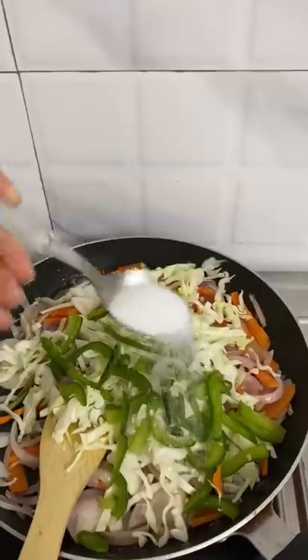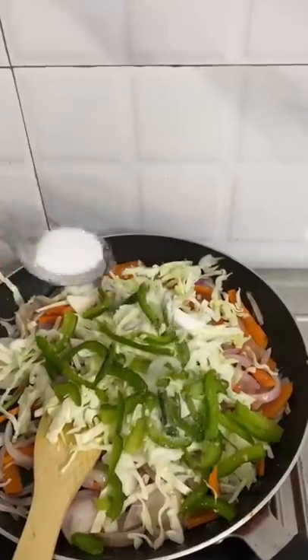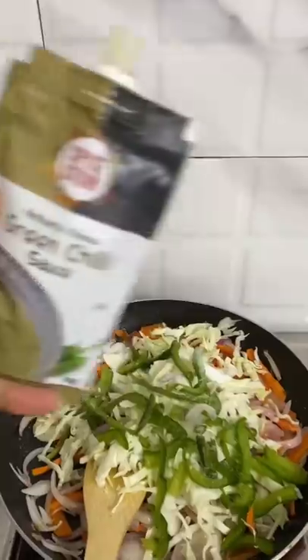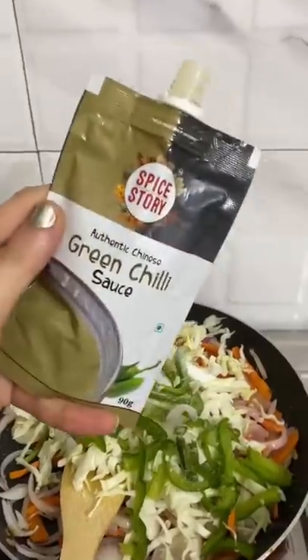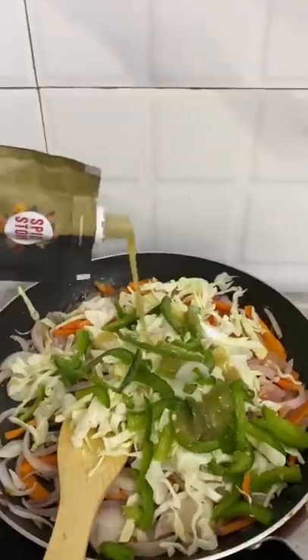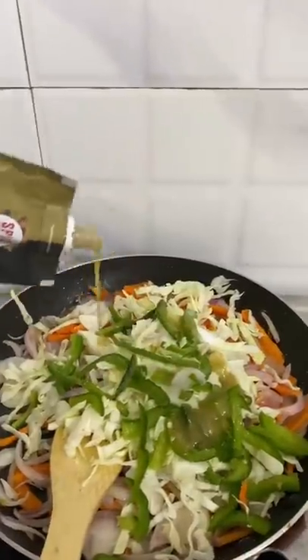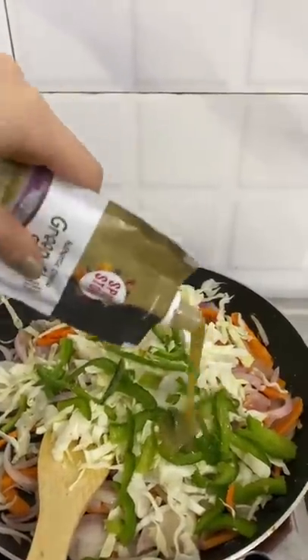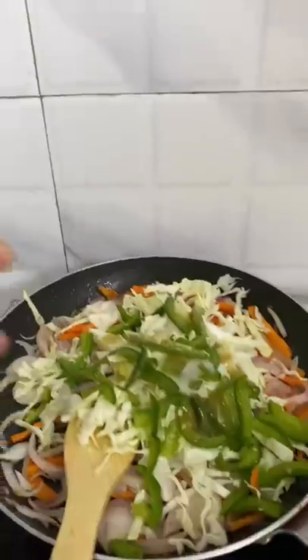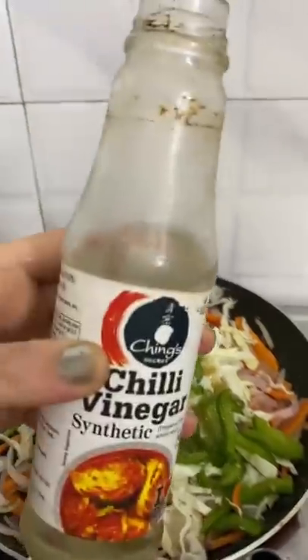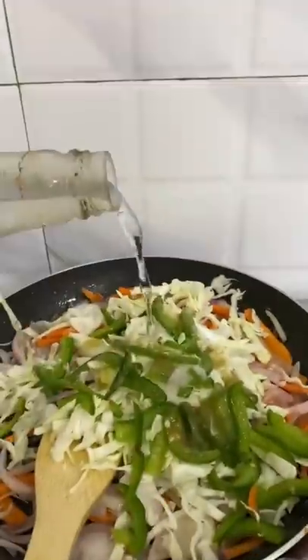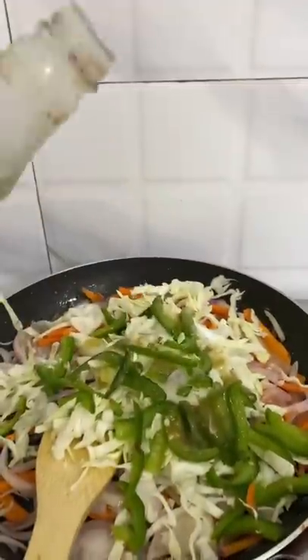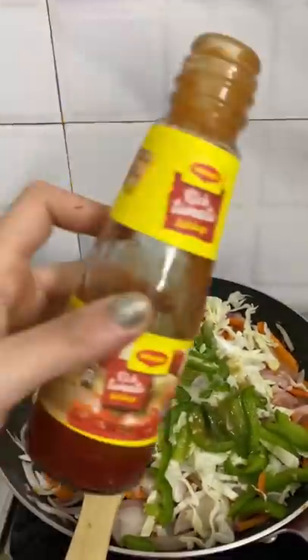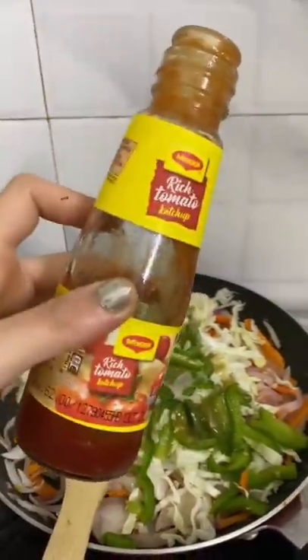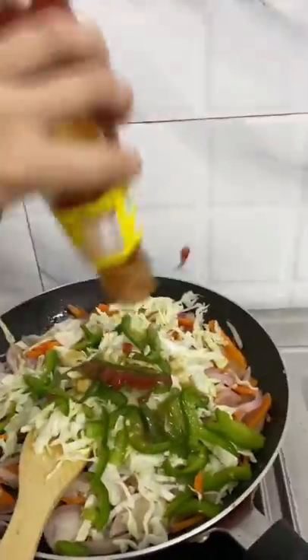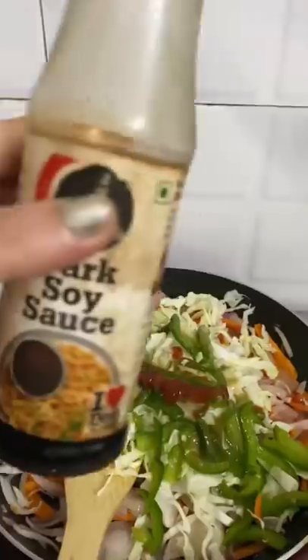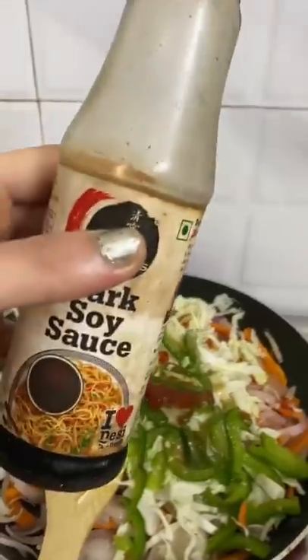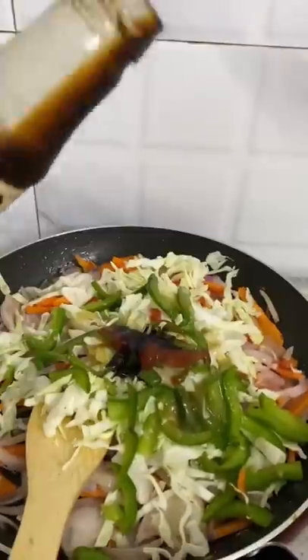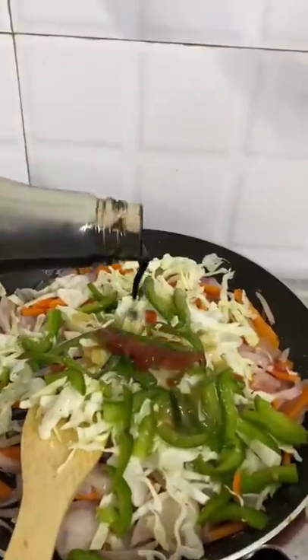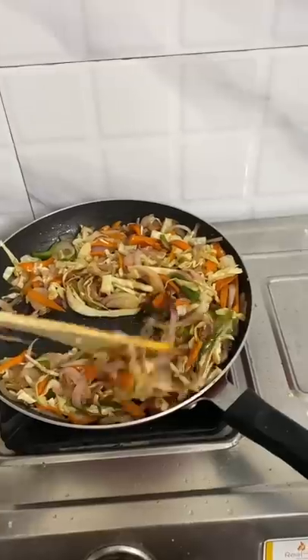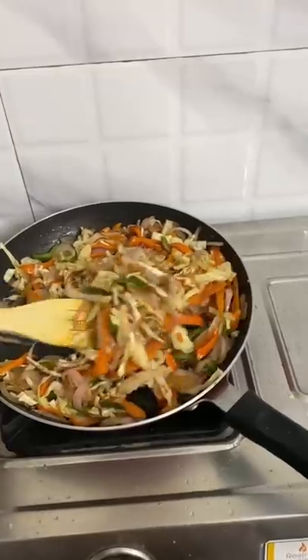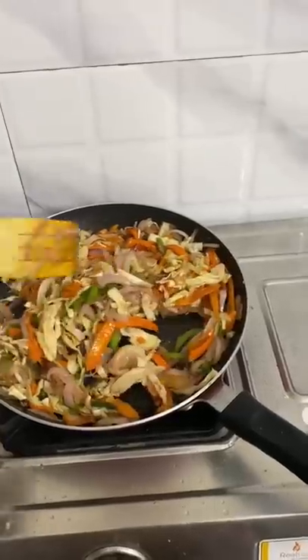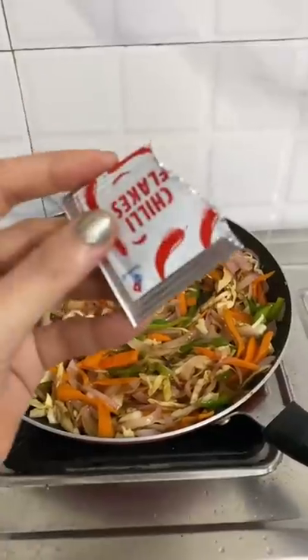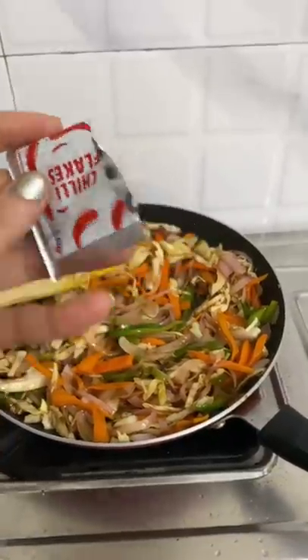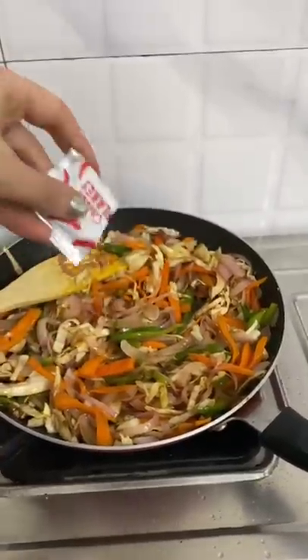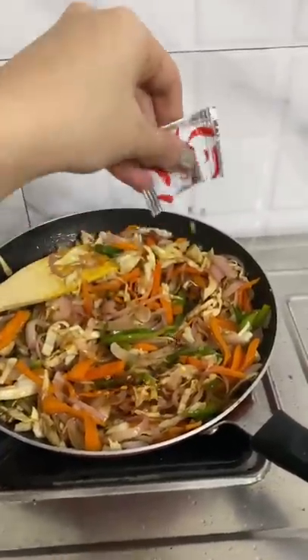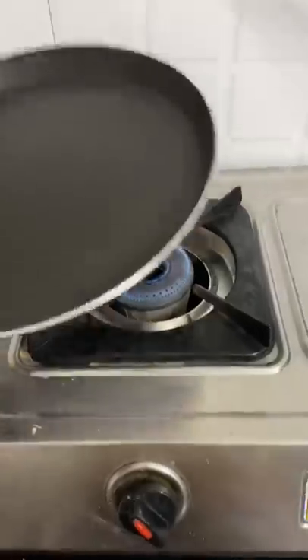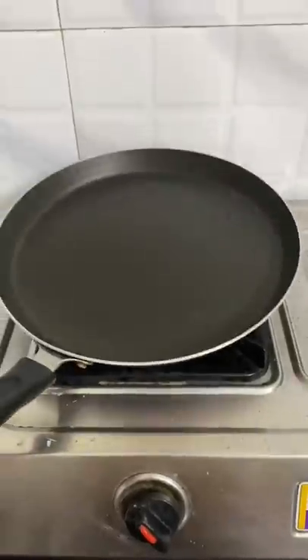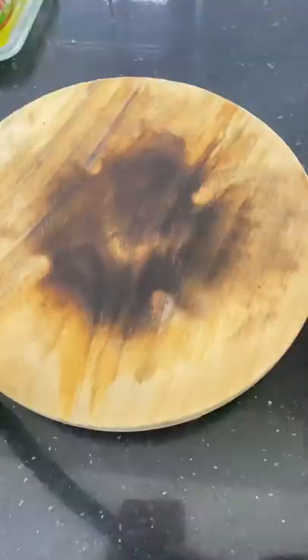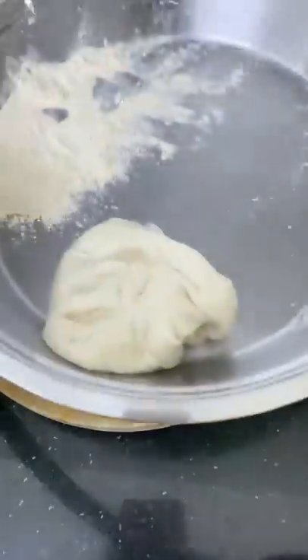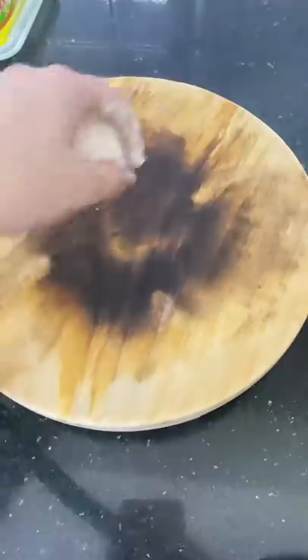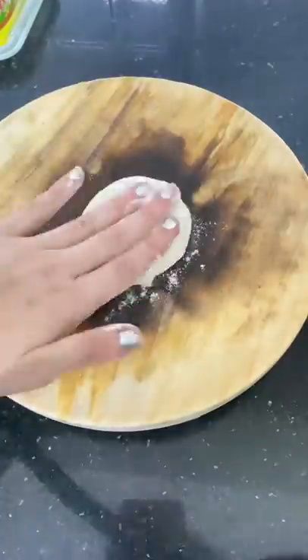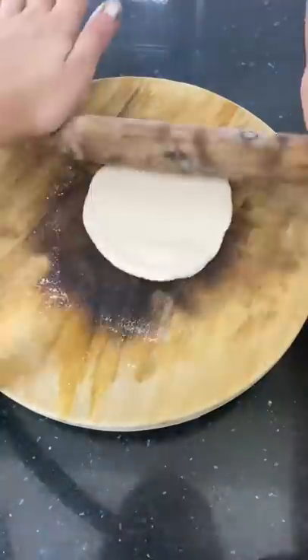After that, I added a few sauces — chili sauce, tomato sauce, vinegar, soy sauce, and a little namak (salt). Then I sautéed it for a long time, and then I added the chili flakes from Domino's.